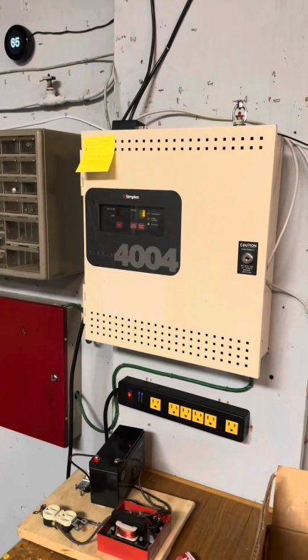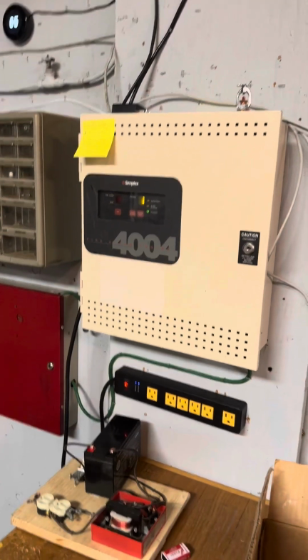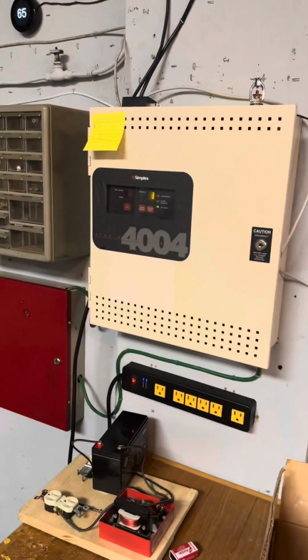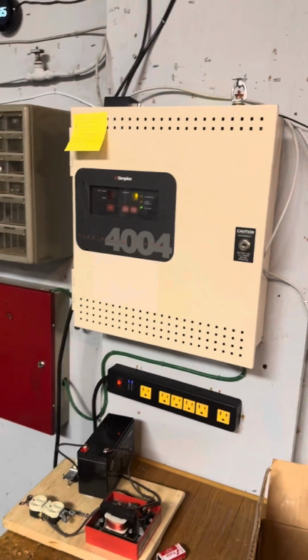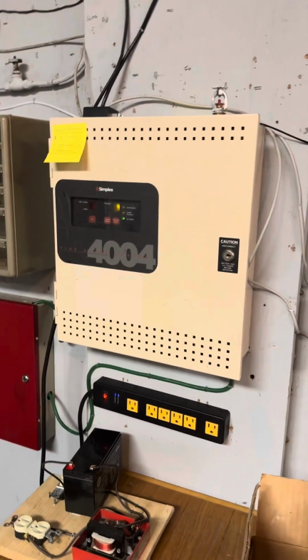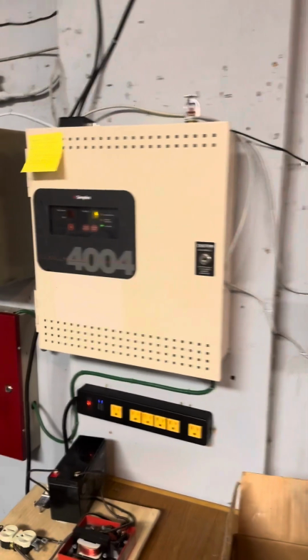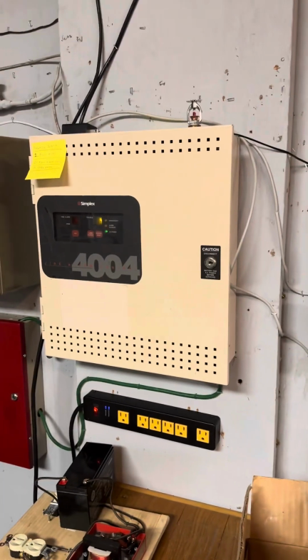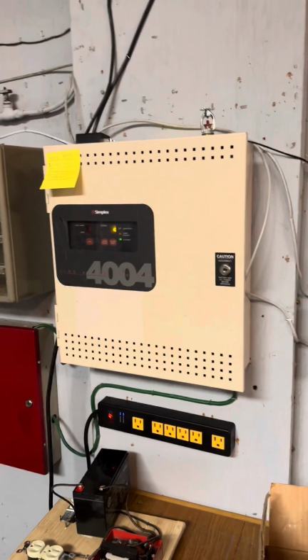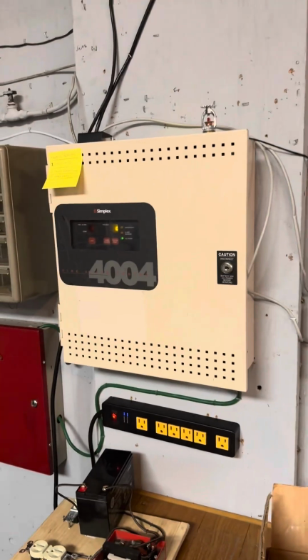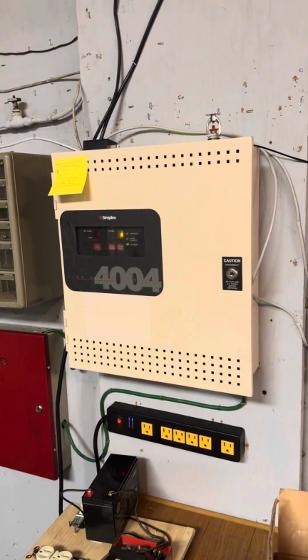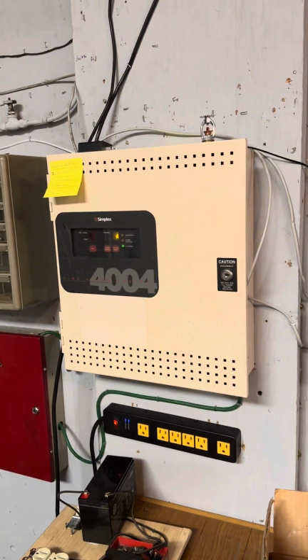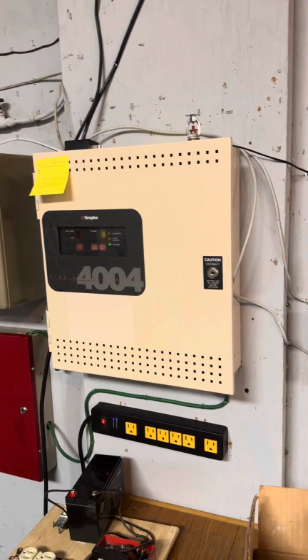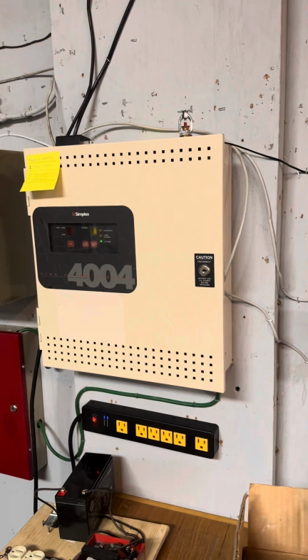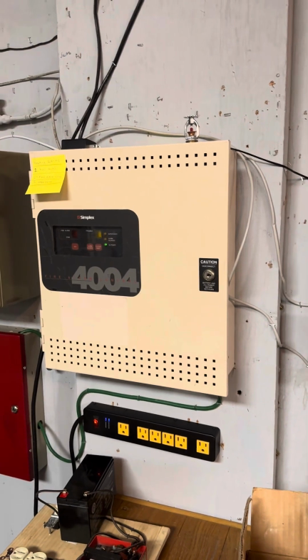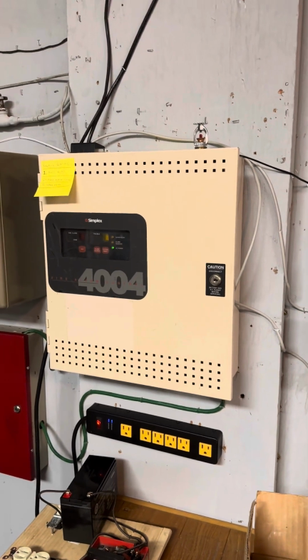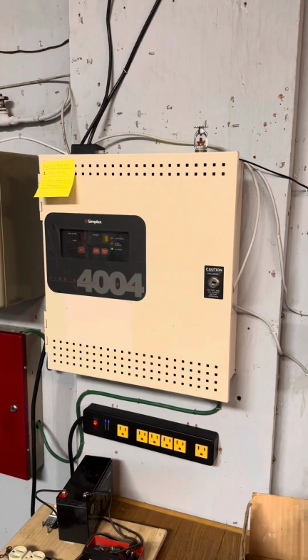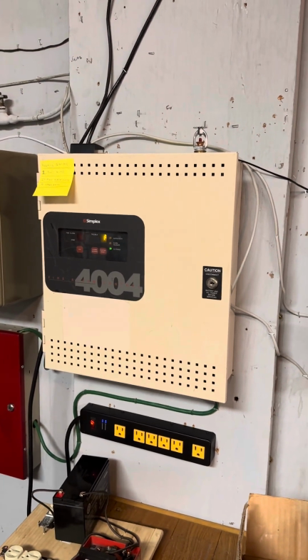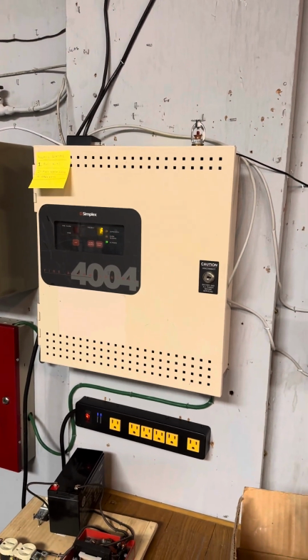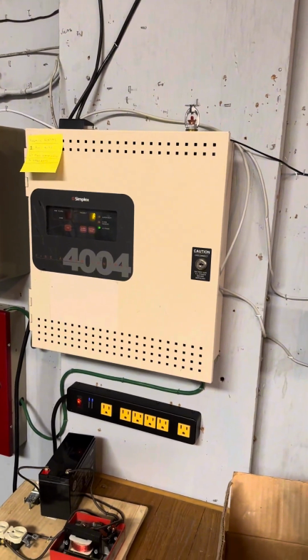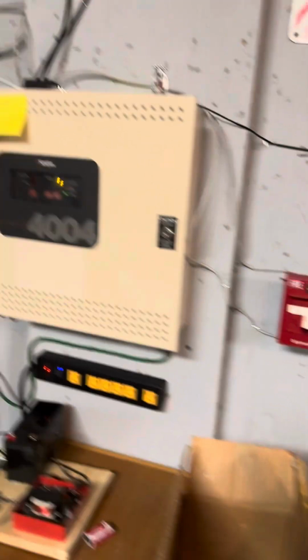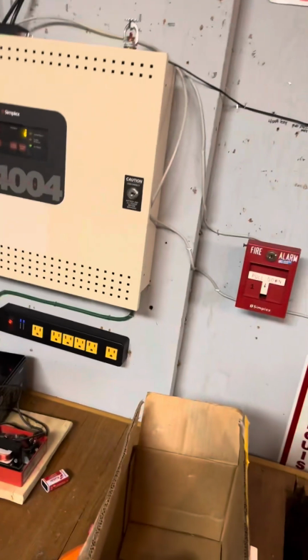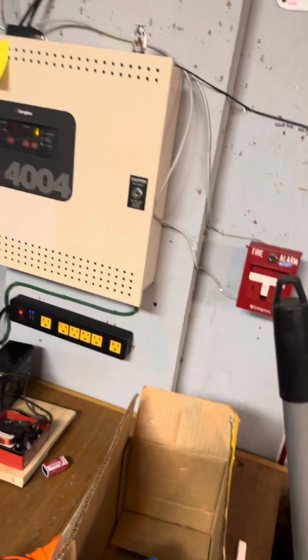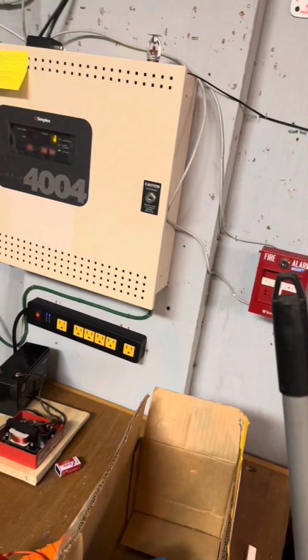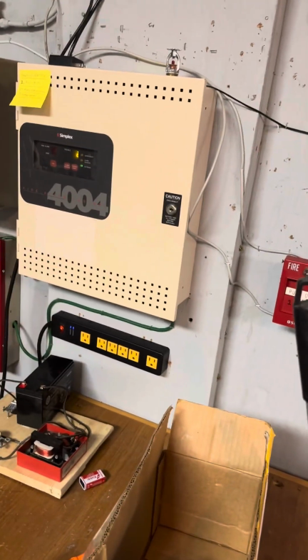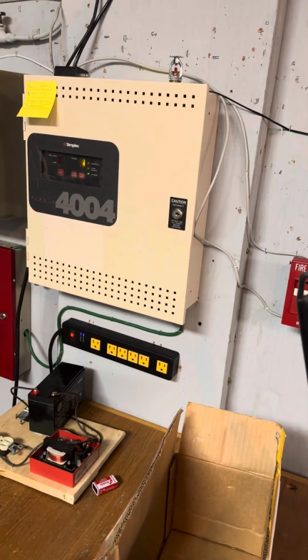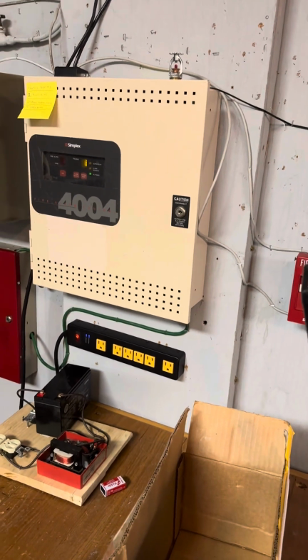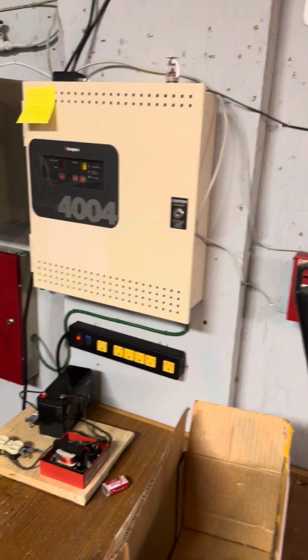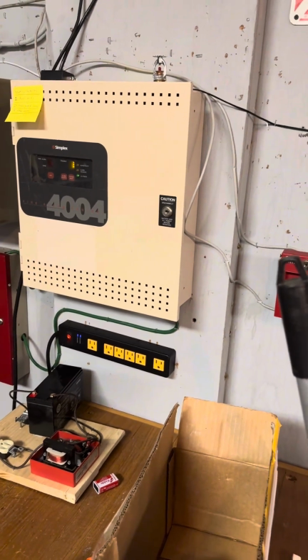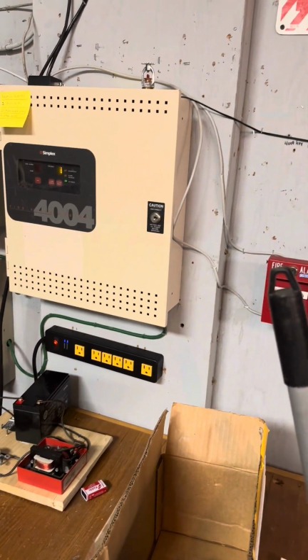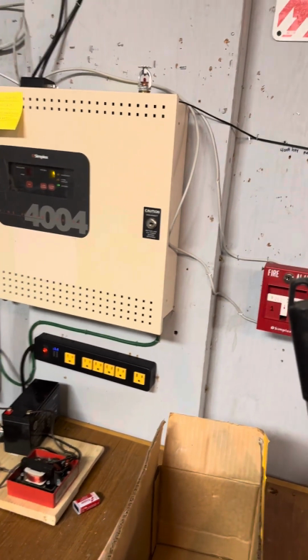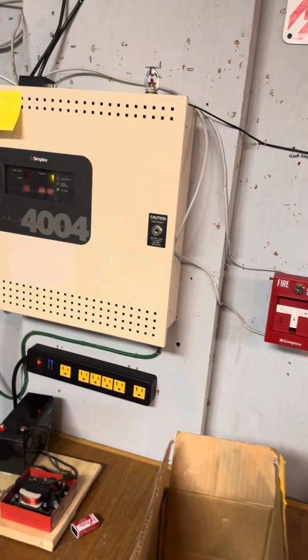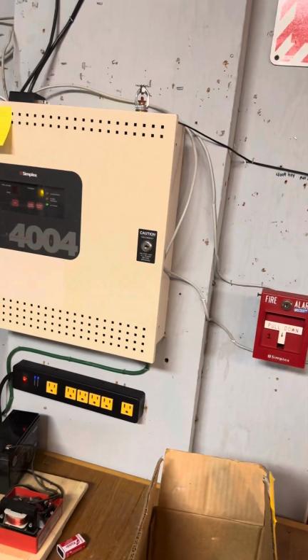Hey everyone, FileM225 here. Today we're doing another system test. Before I get into it, I'm going to show you some of the alarms that I've added. There are new smoke detectors and new pull stations added. So I'm going to show them right now.